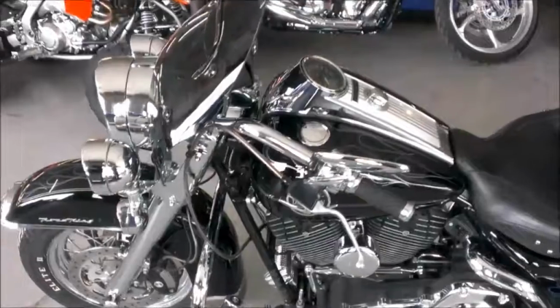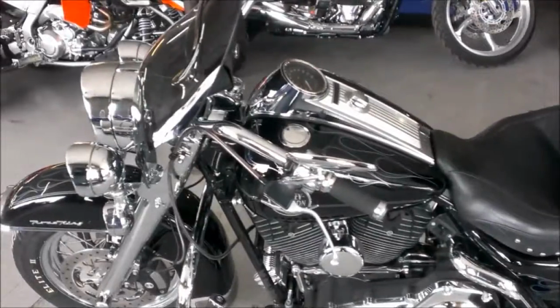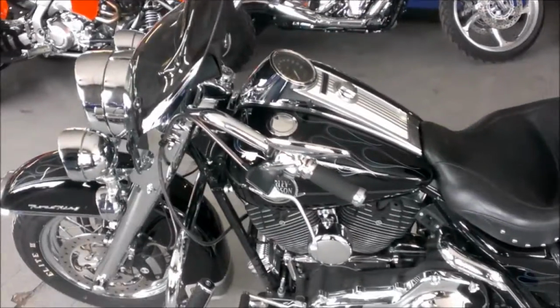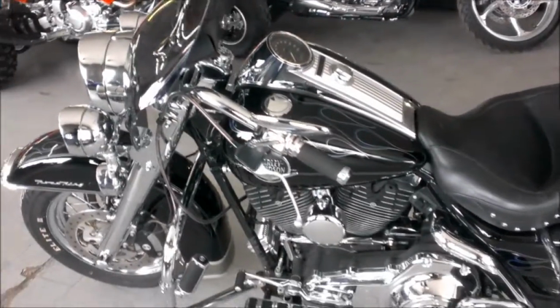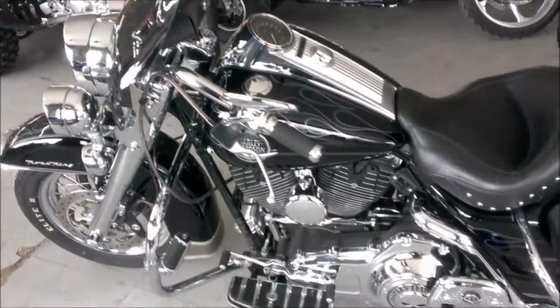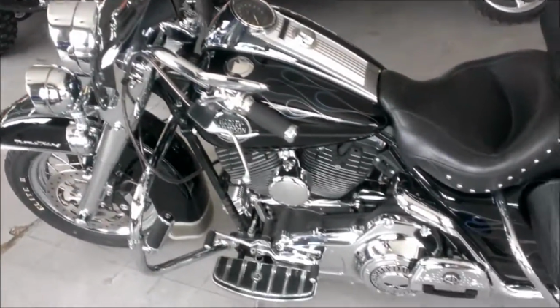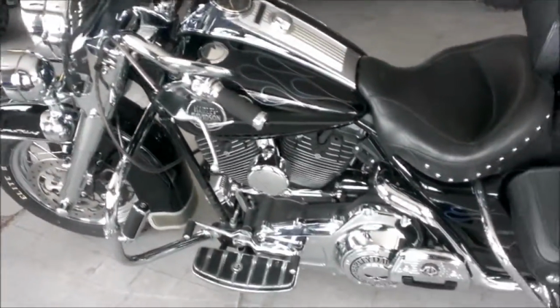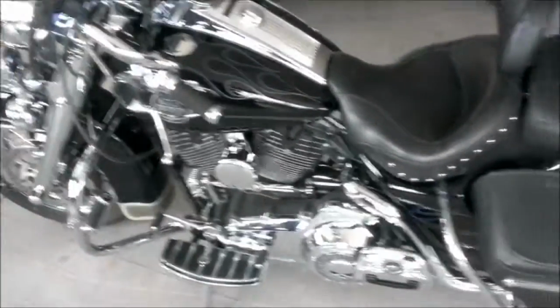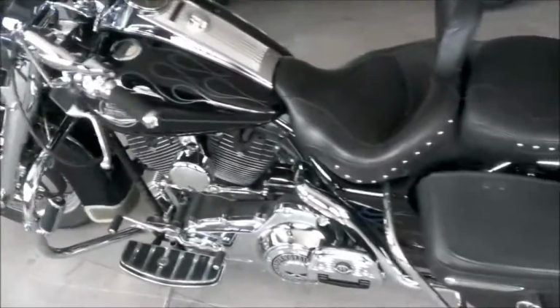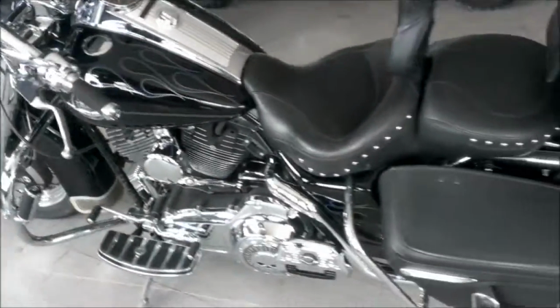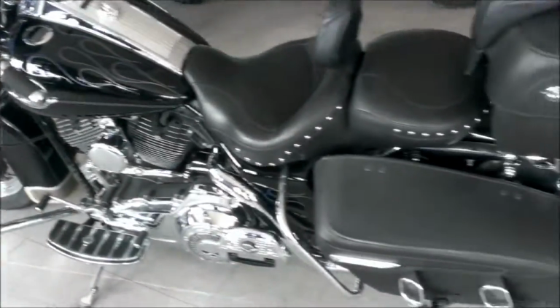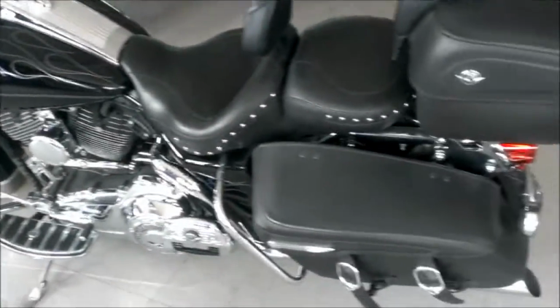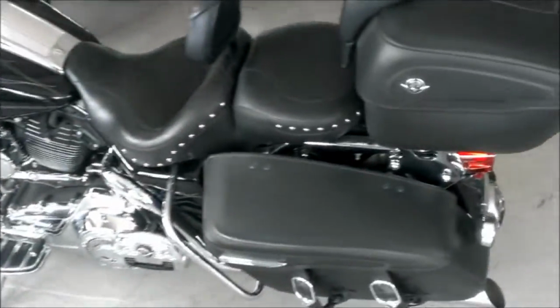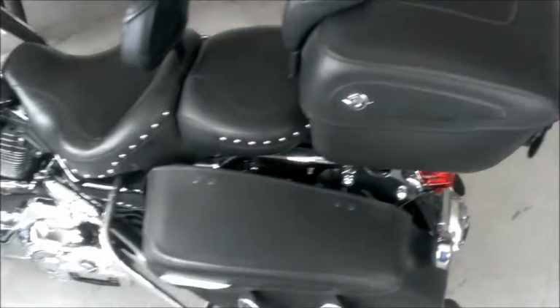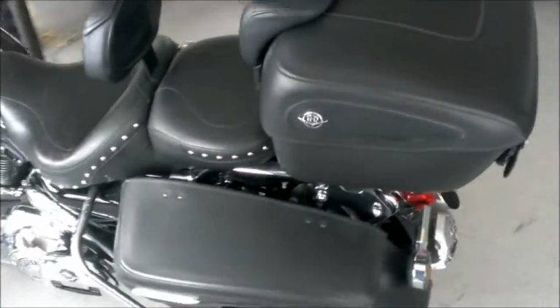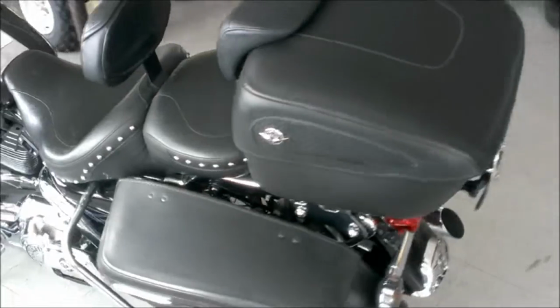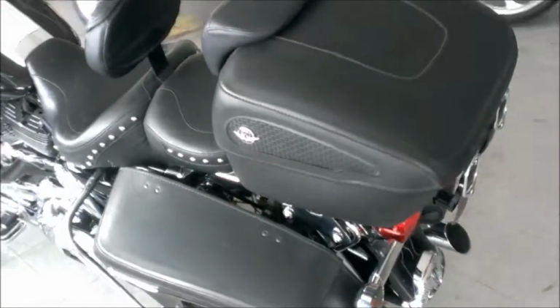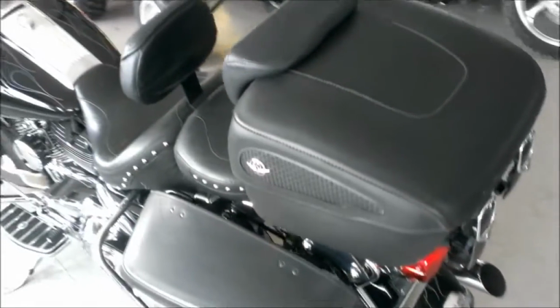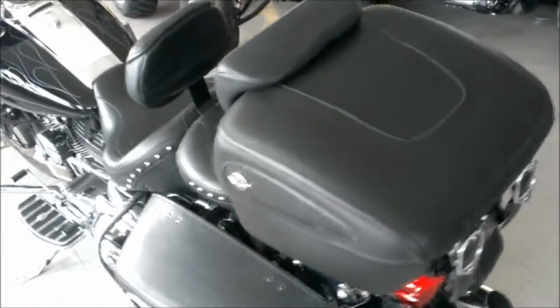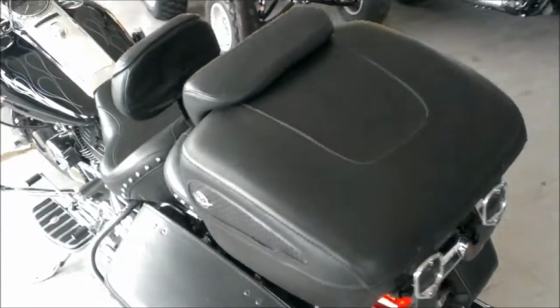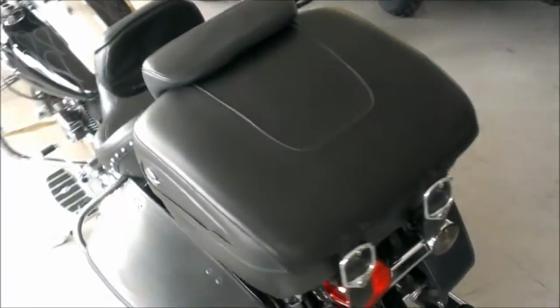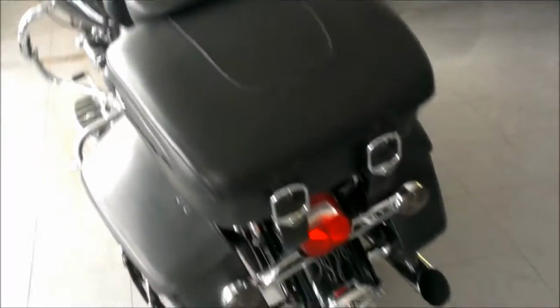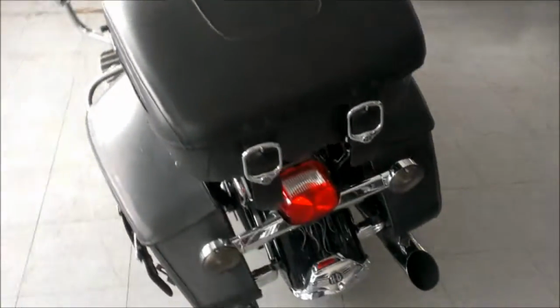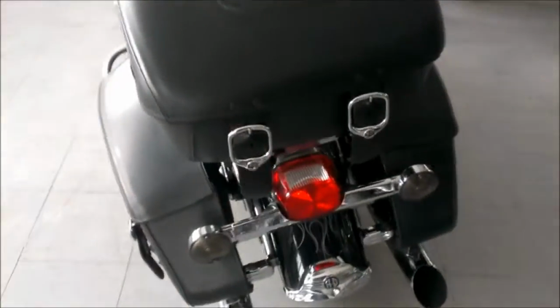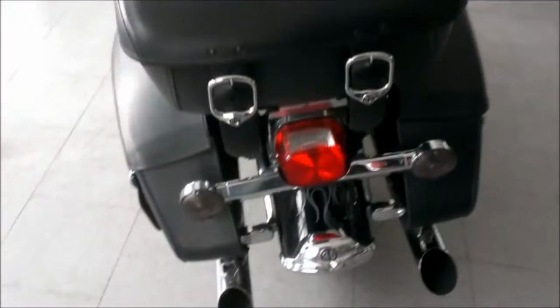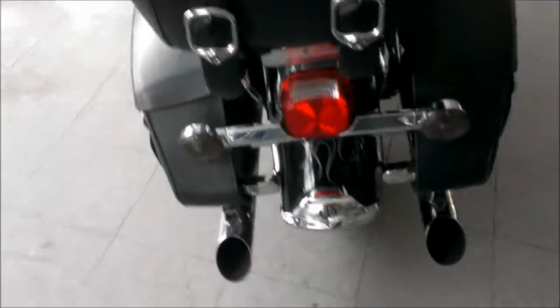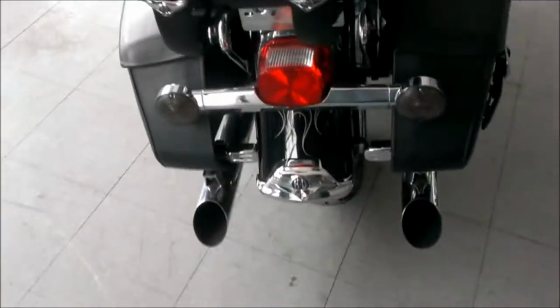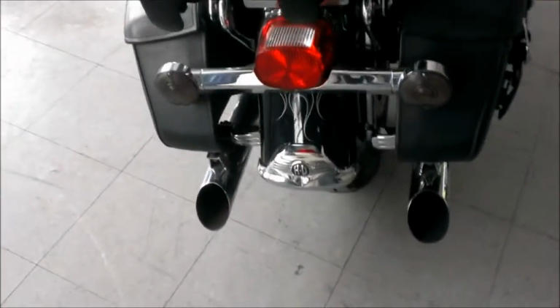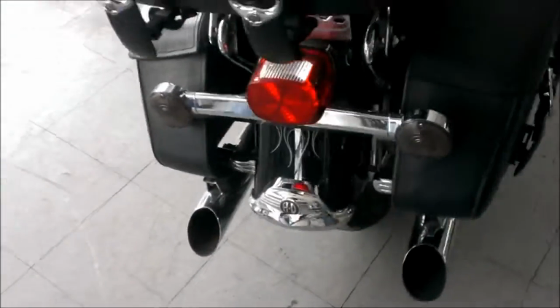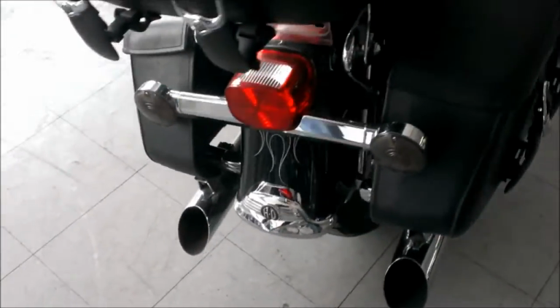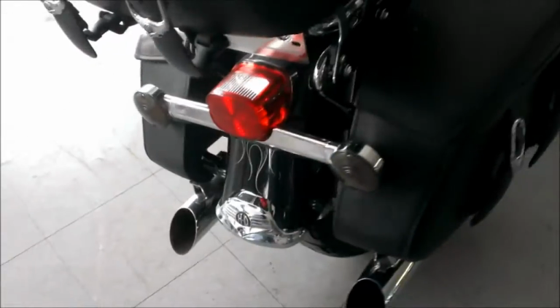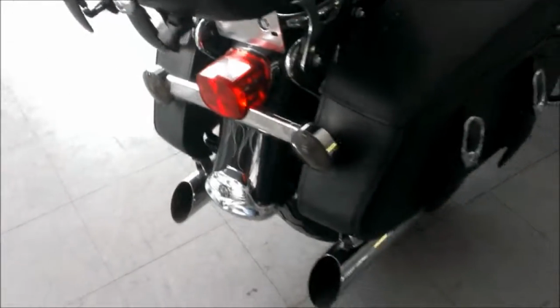This is a 2008 Harley-Davidson Road King Classic FLHRC with a 96 cubic inch motor in vivid black and indigo blue with ghost flames.